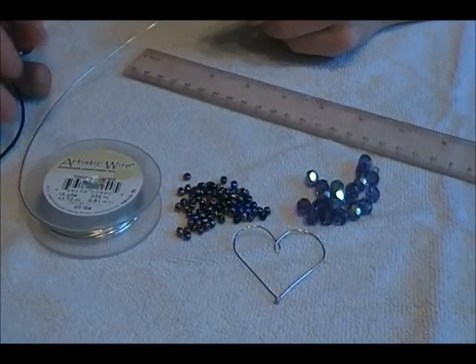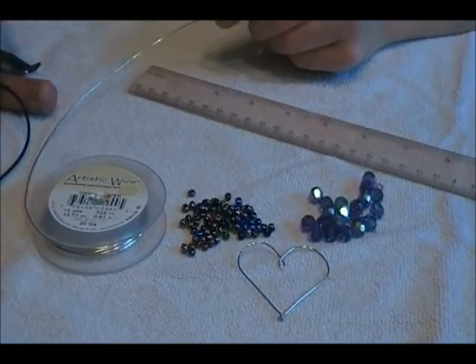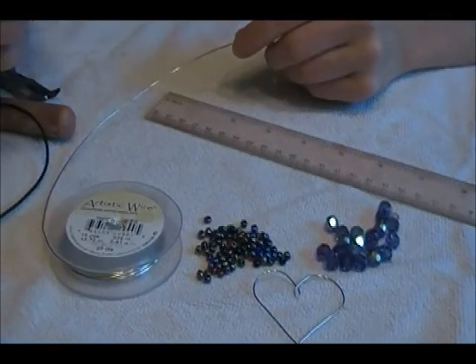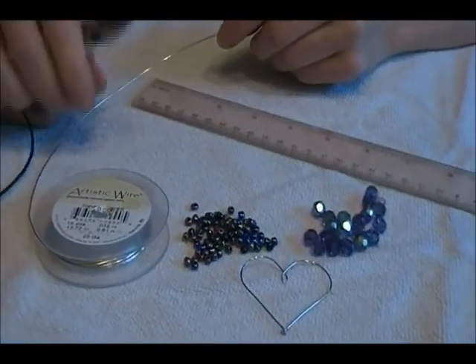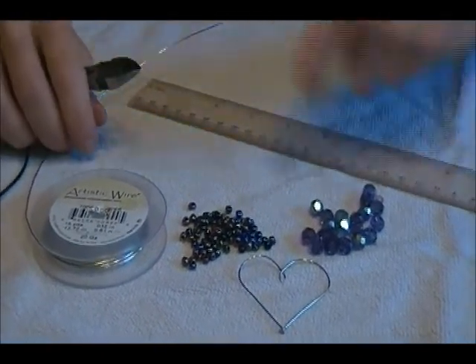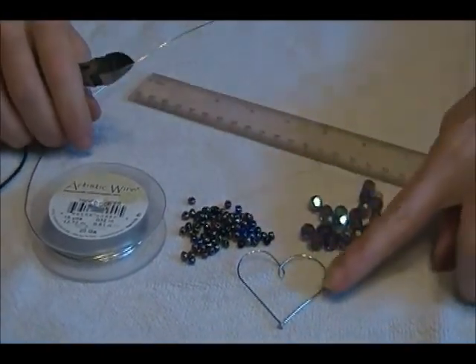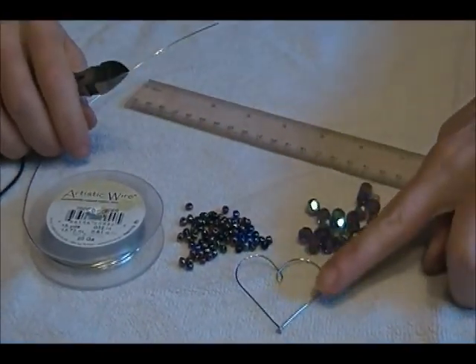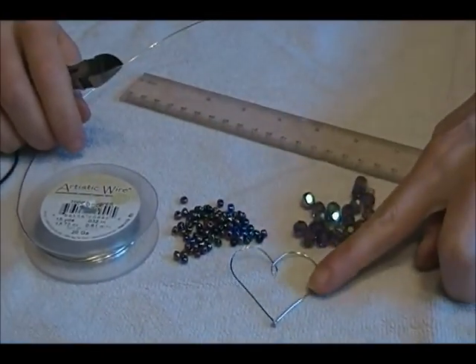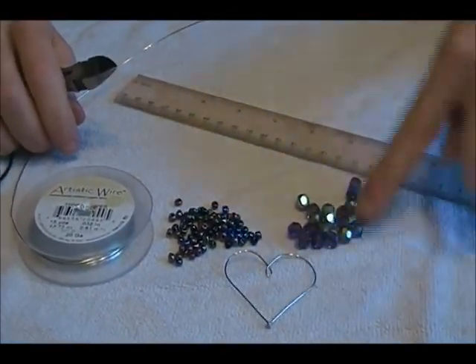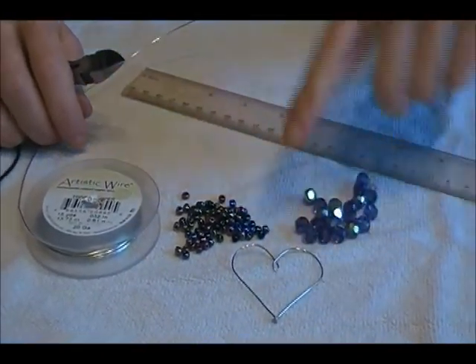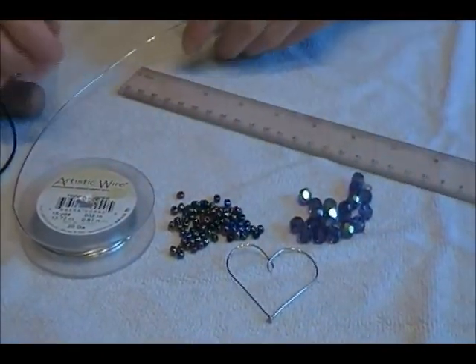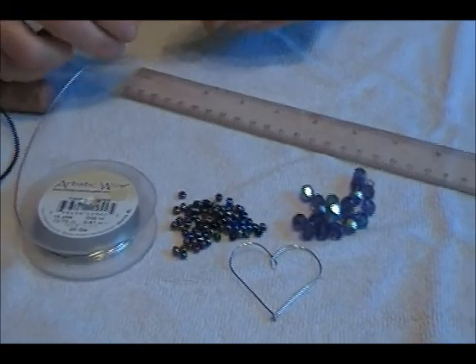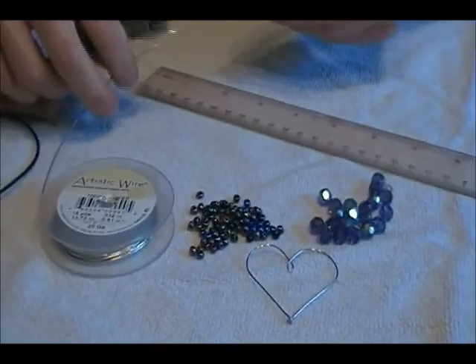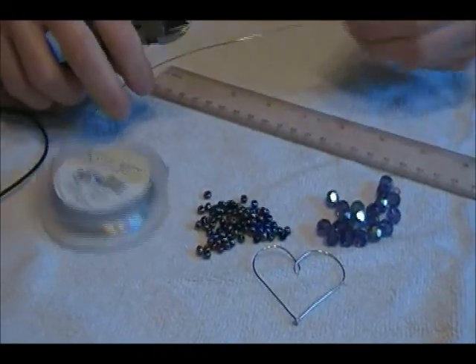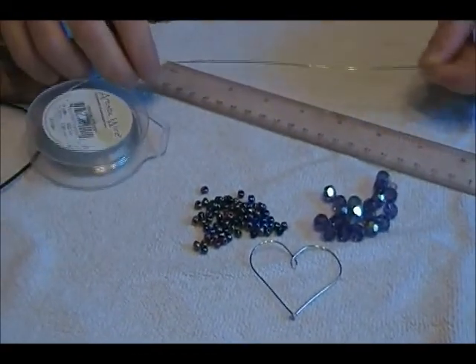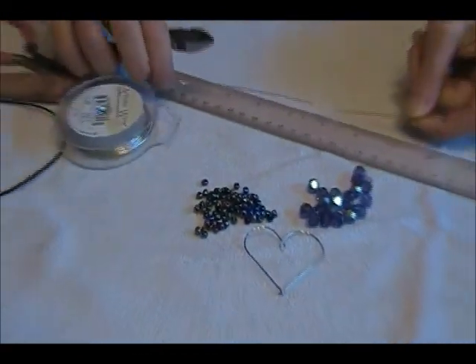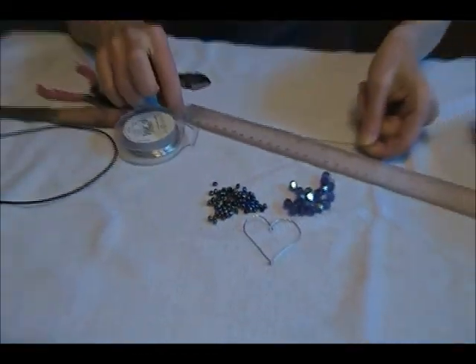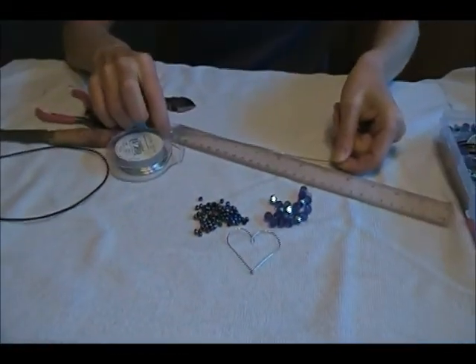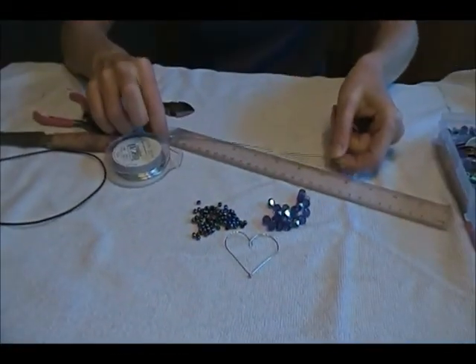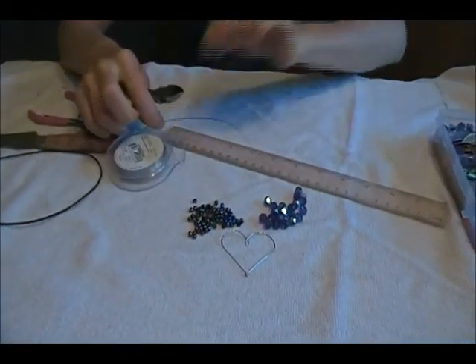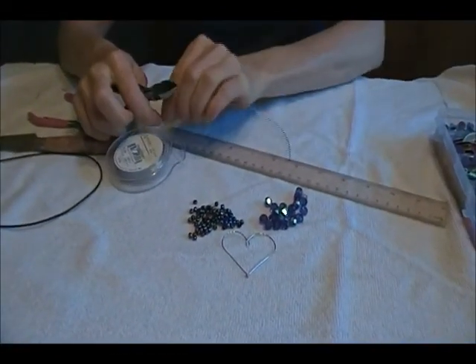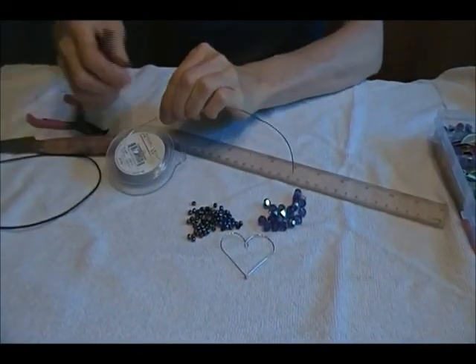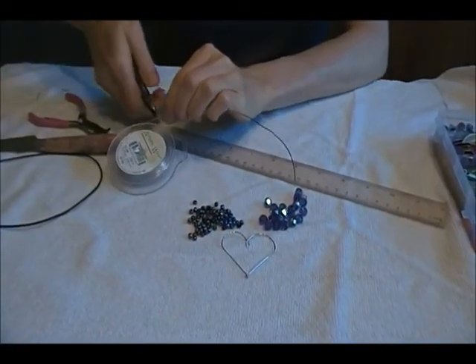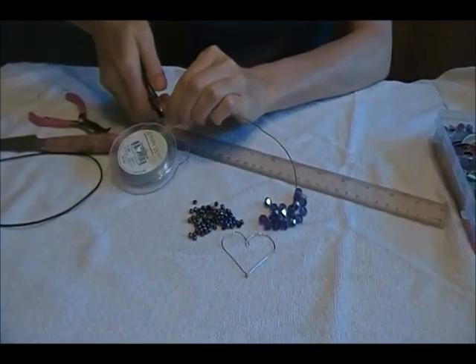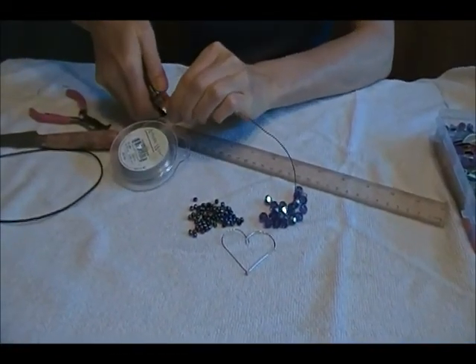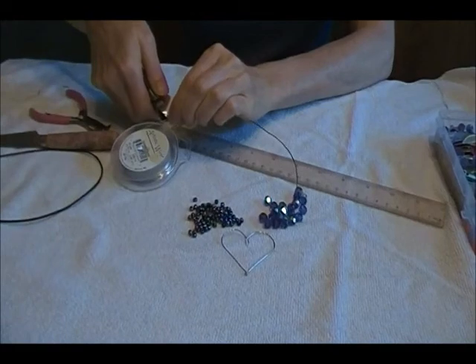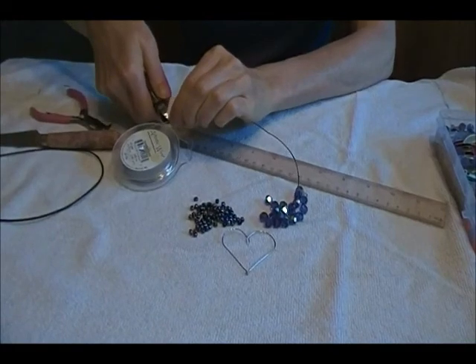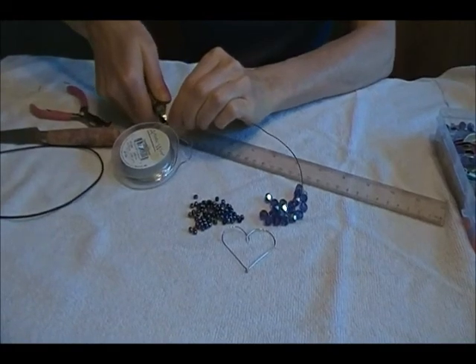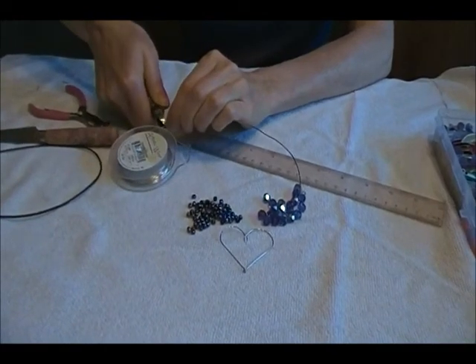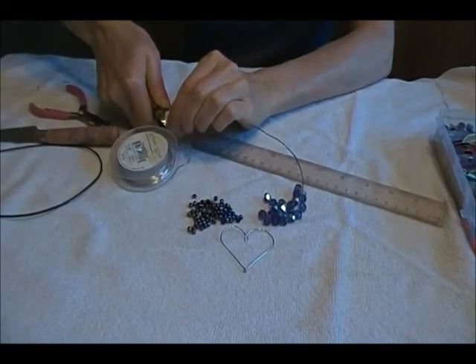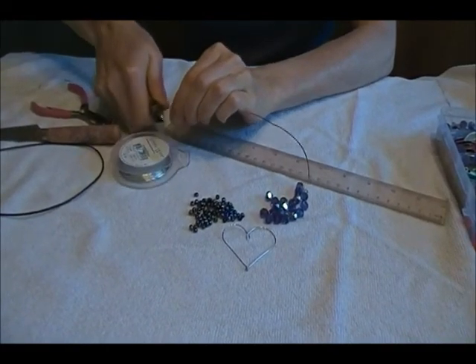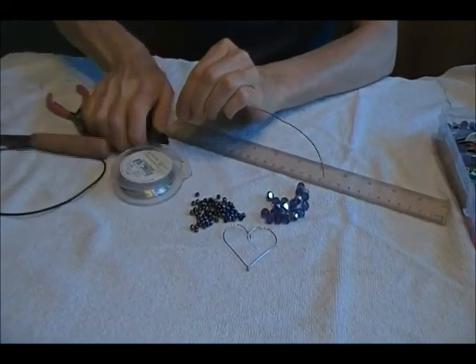Today we're going to make a pendant that looks like a heart with beads on it. What you're going to do is cut a piece of wire — I use 20 gauge wire, it's artistic copper wire so it doesn't tarnish.